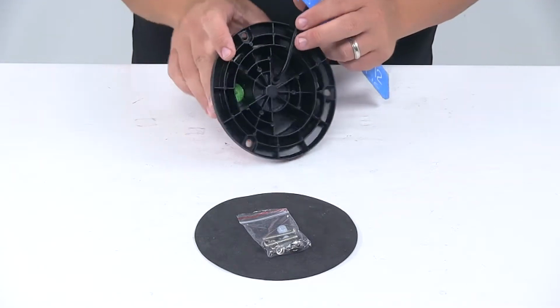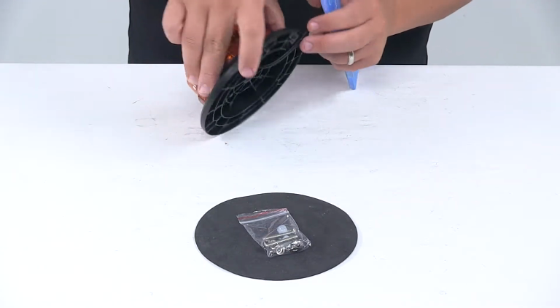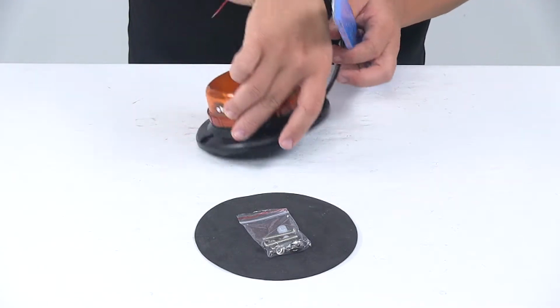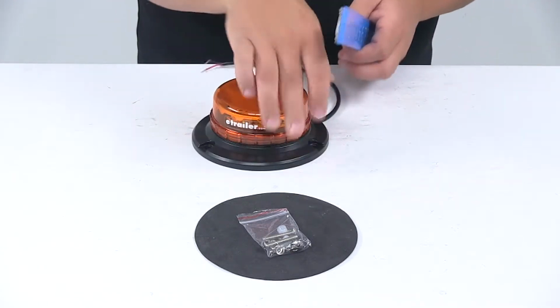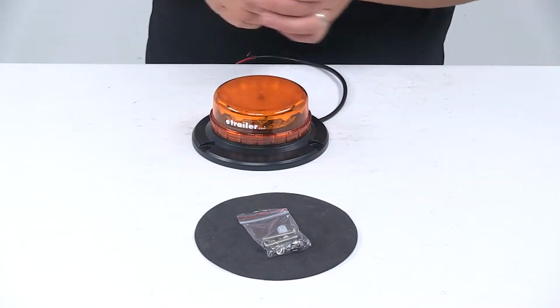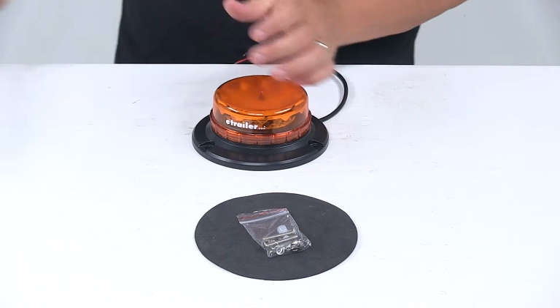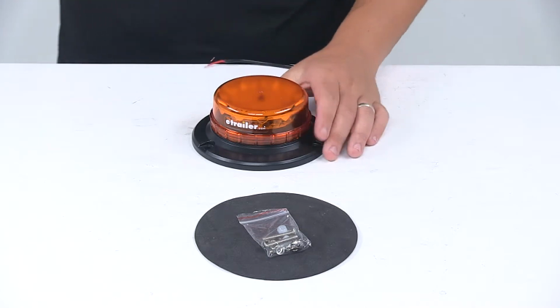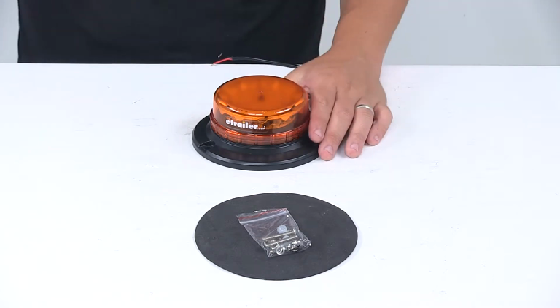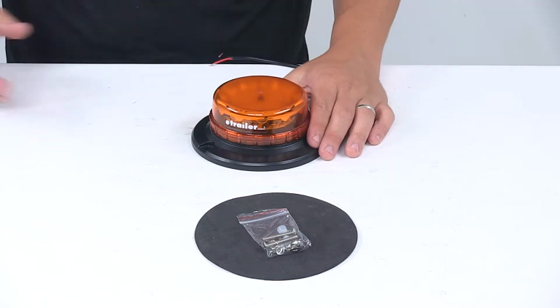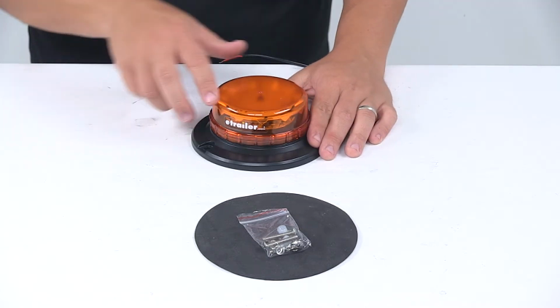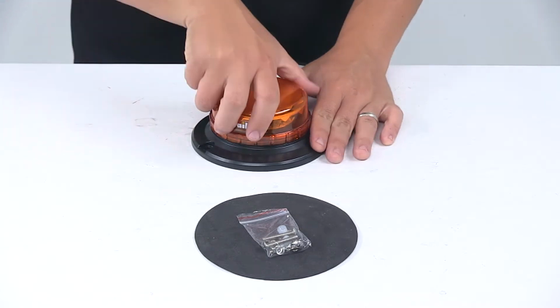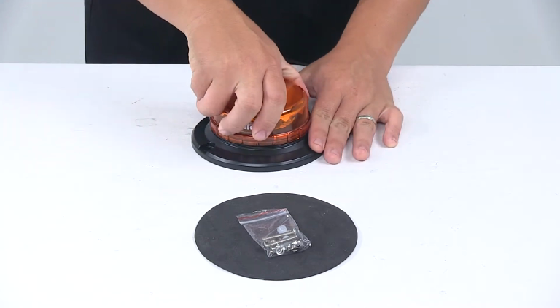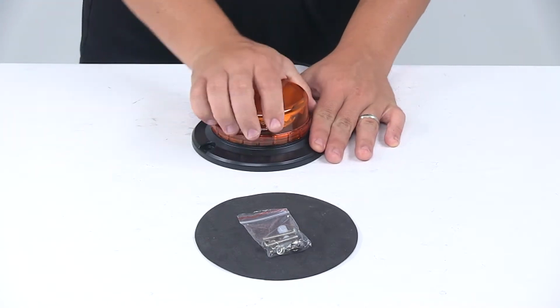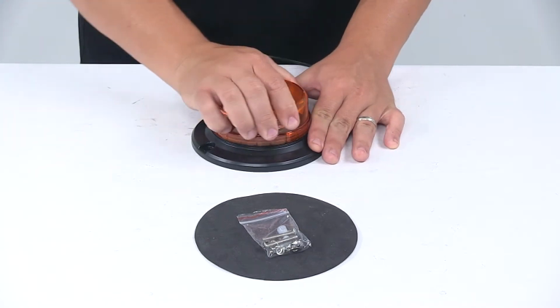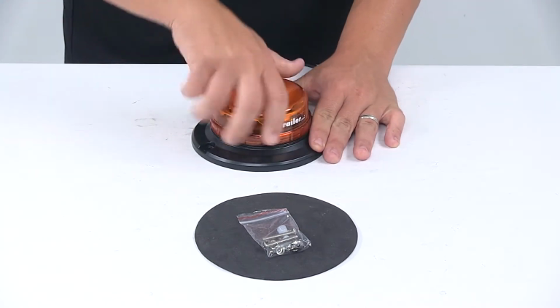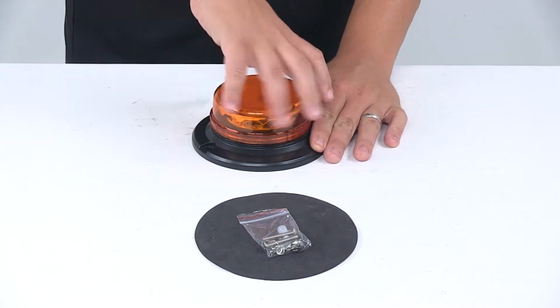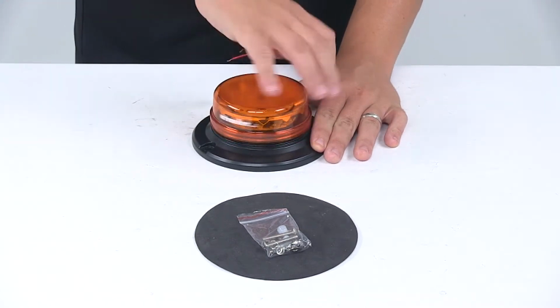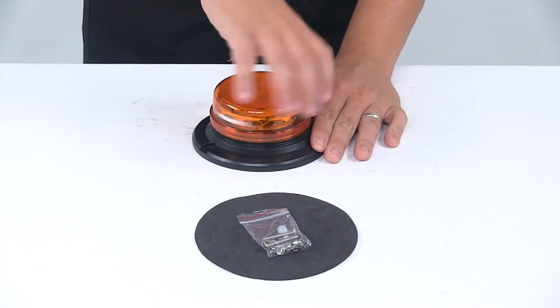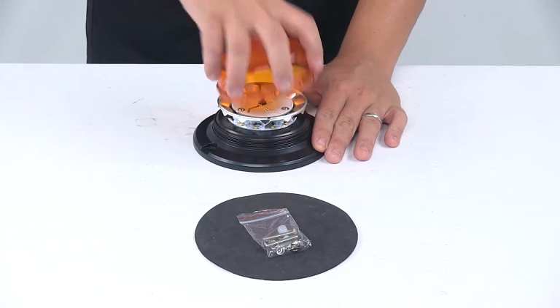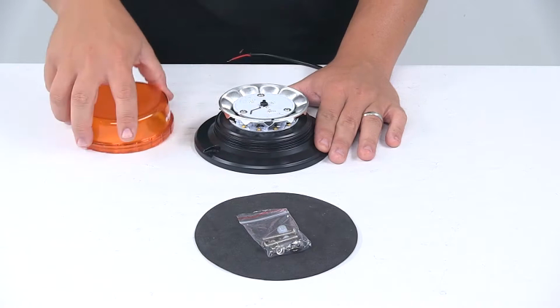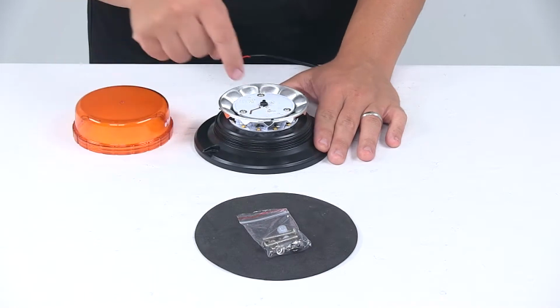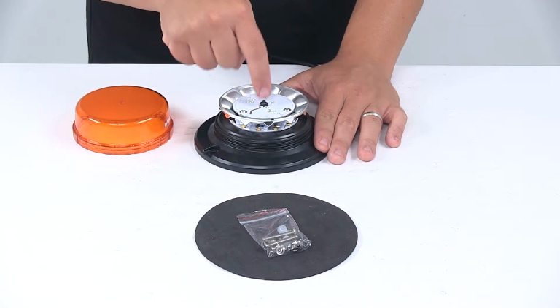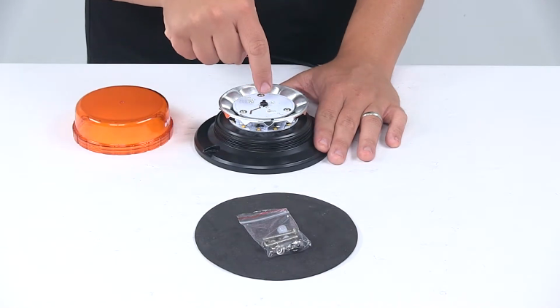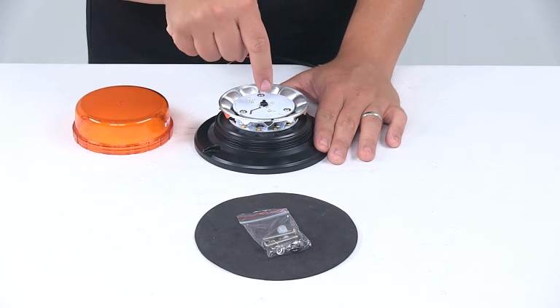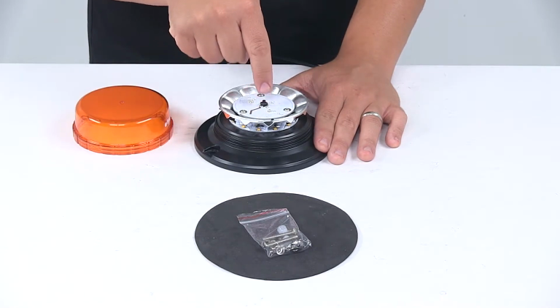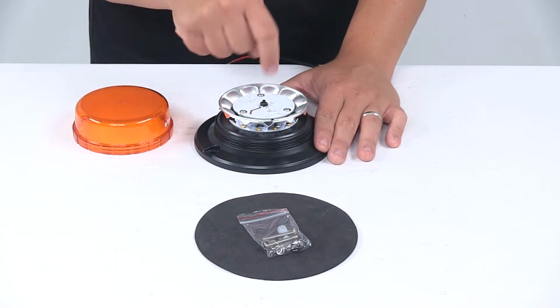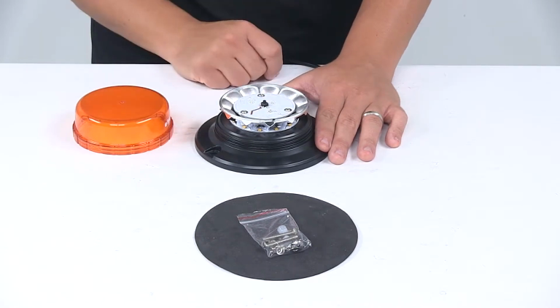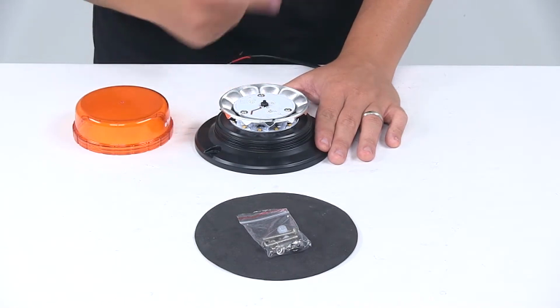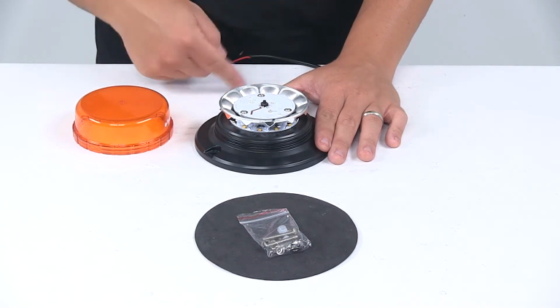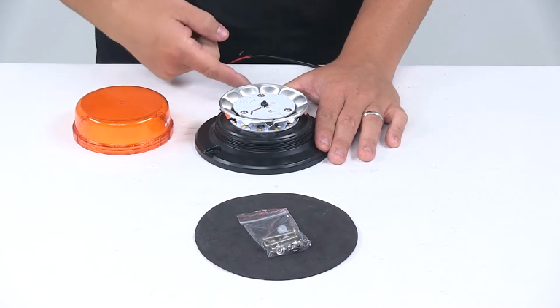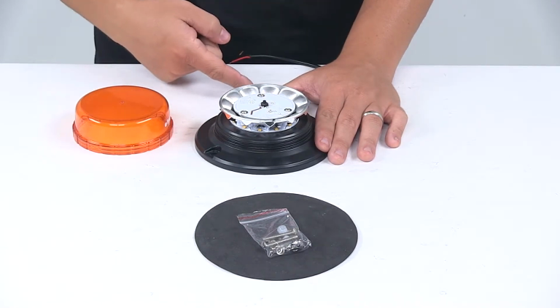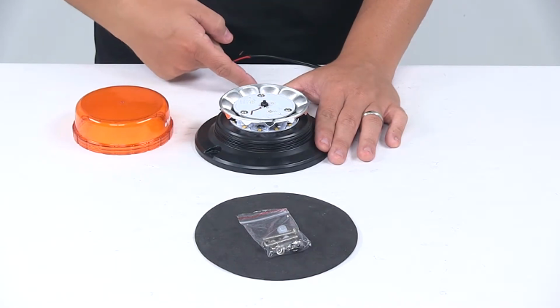This light offers three flash patterns. To change between the flash patterns, all you've got to do is remove the lens and there's a button right in the middle that allows you to change between the flash patterns.